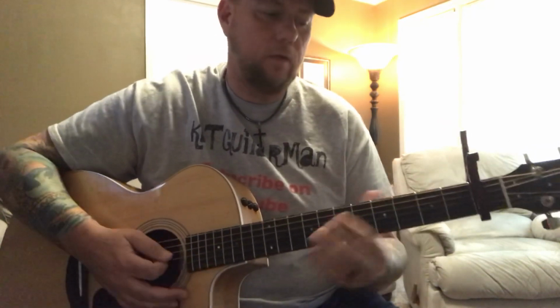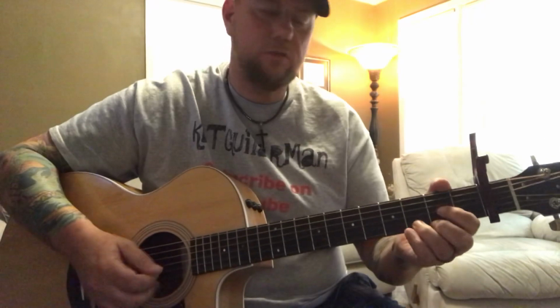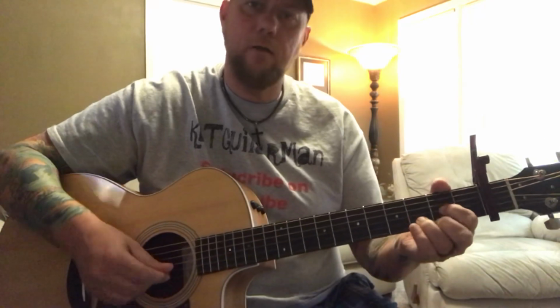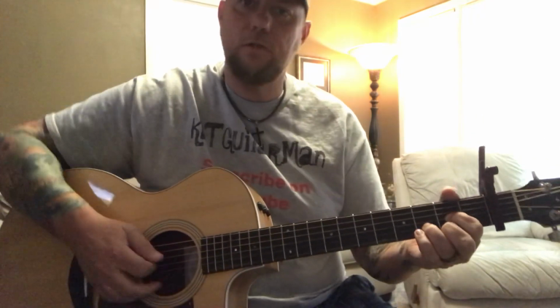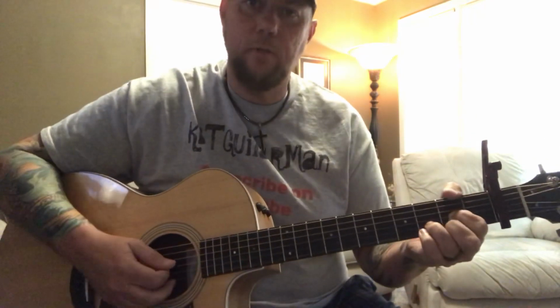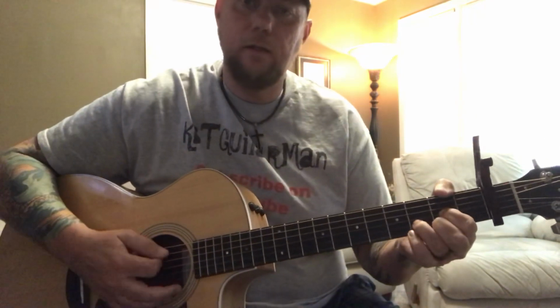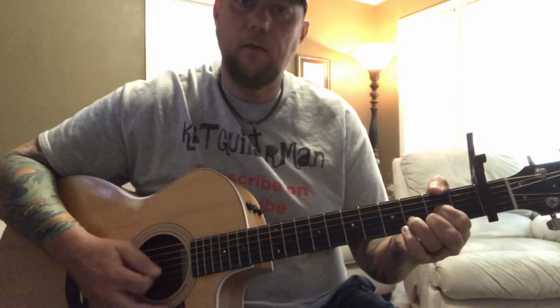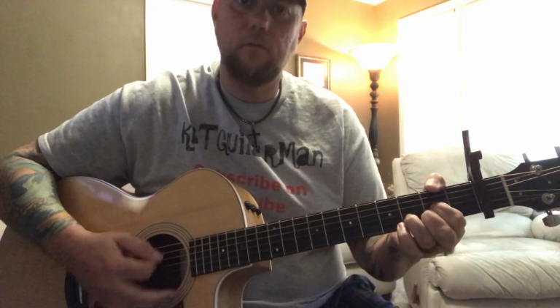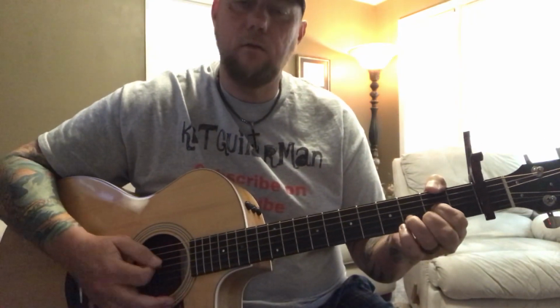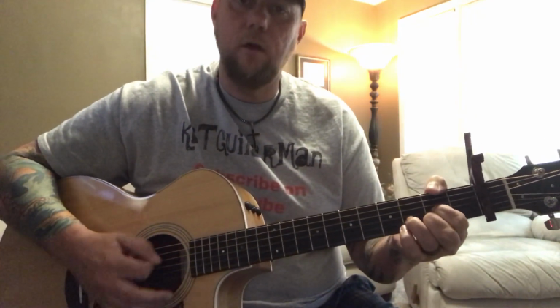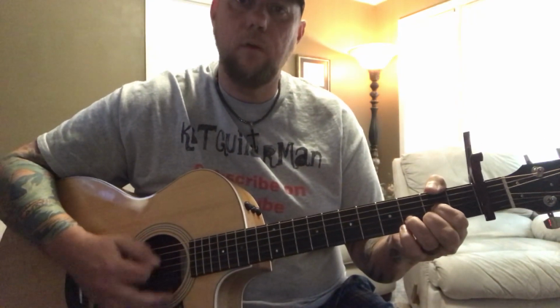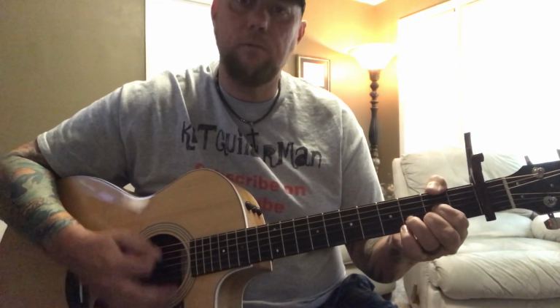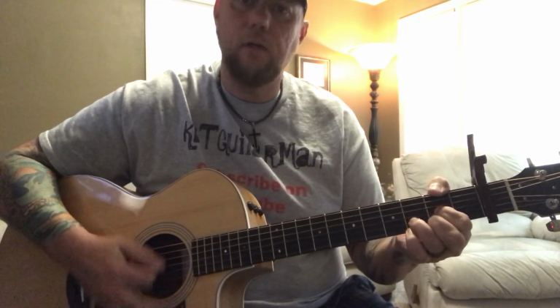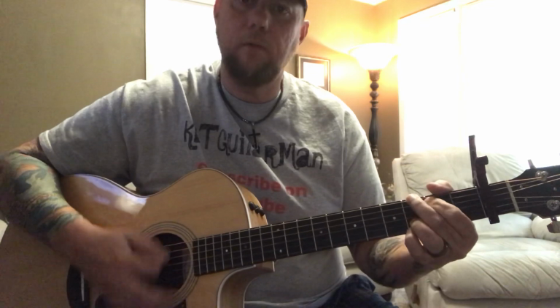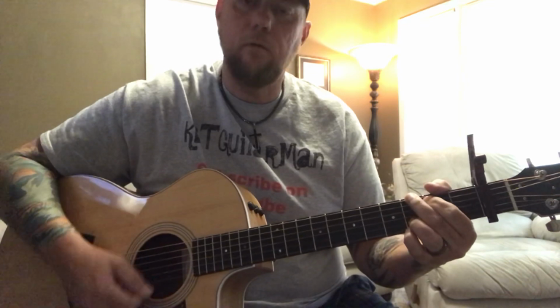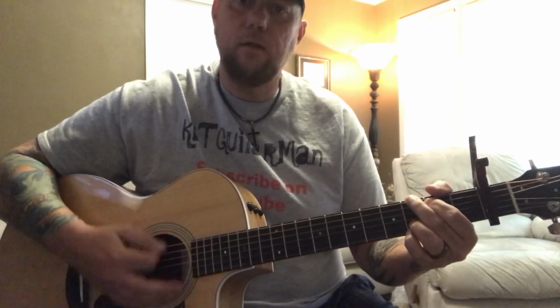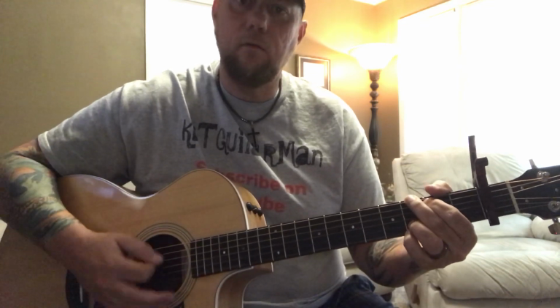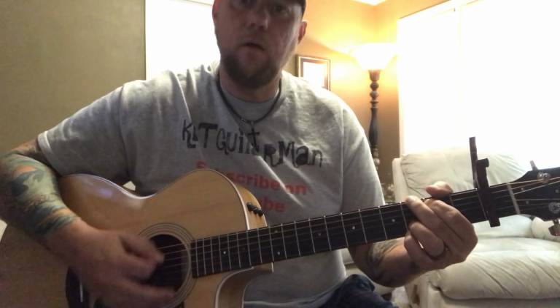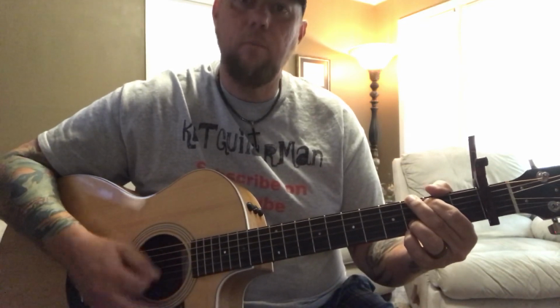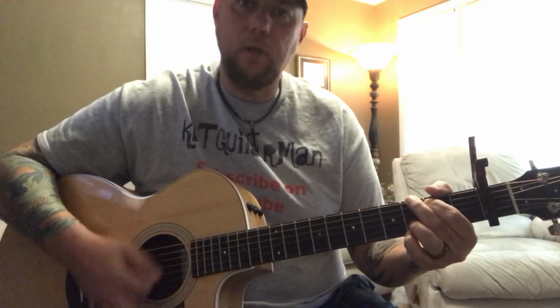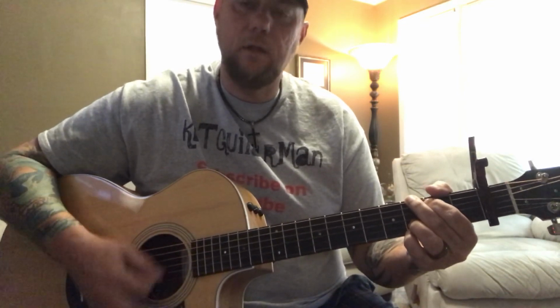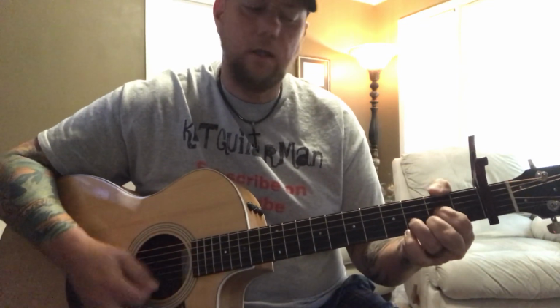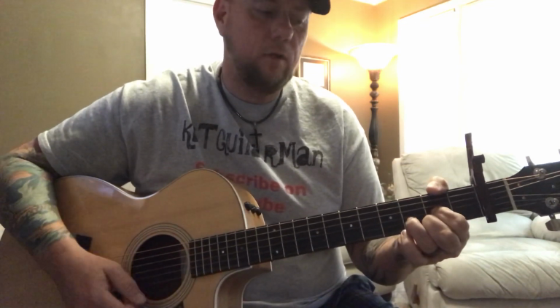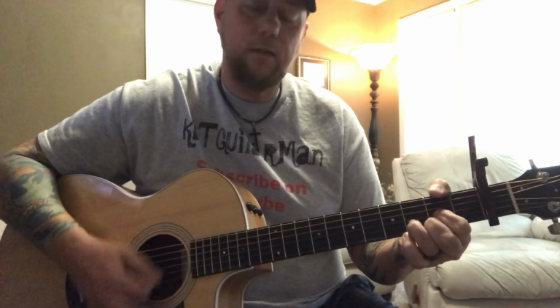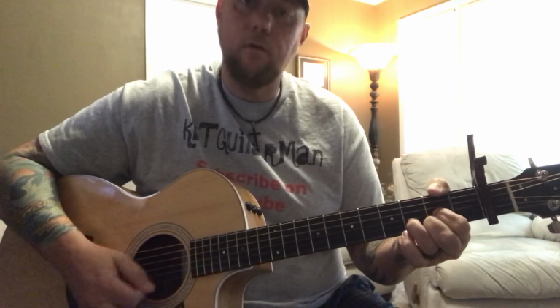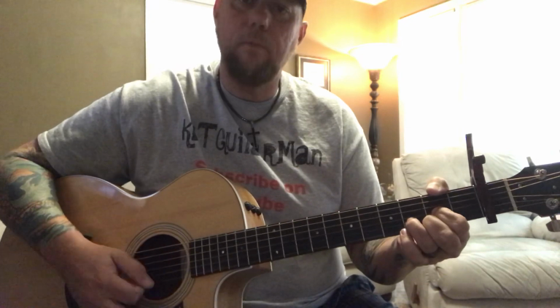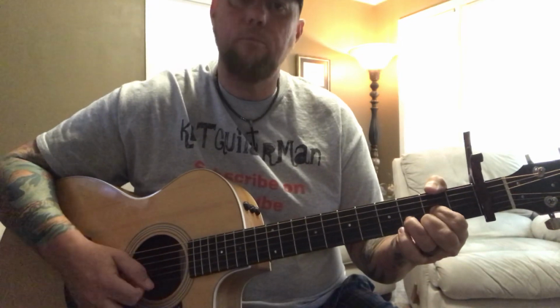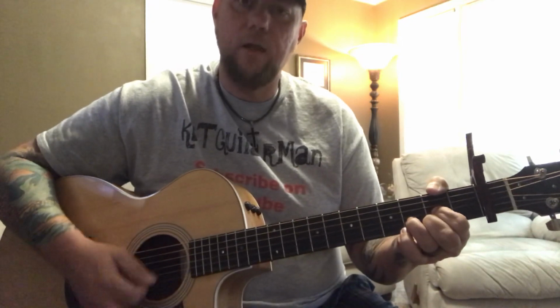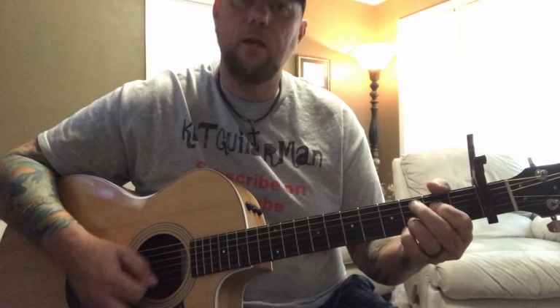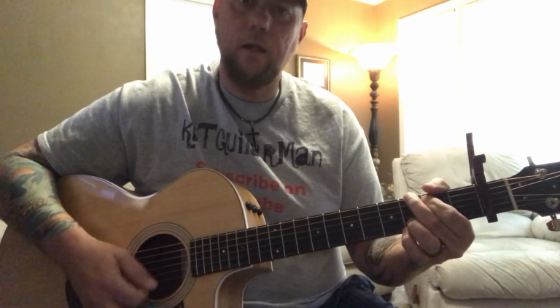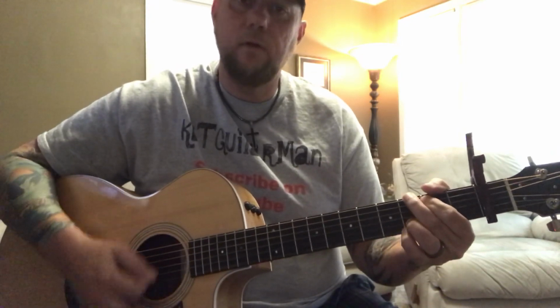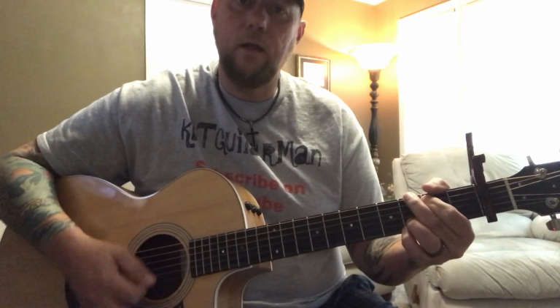The basic strumming pattern throughout the song is going to be: down, down, up, up, up, down, down, up, down, up, down, down, down, up, up, up, down, down, up, down, up, down, down.